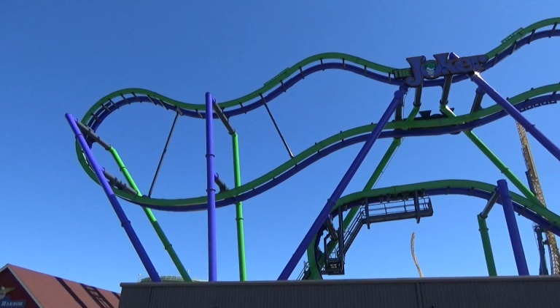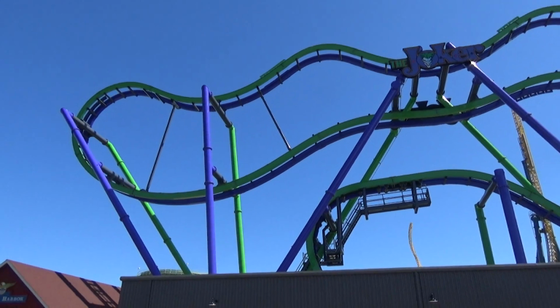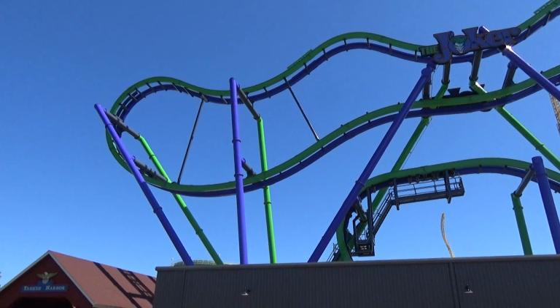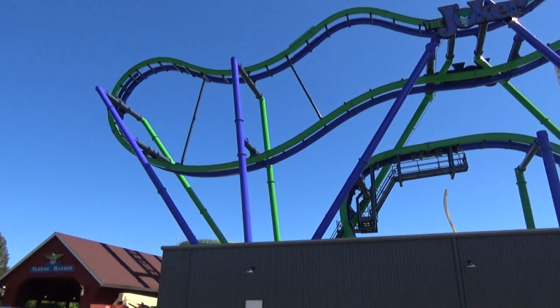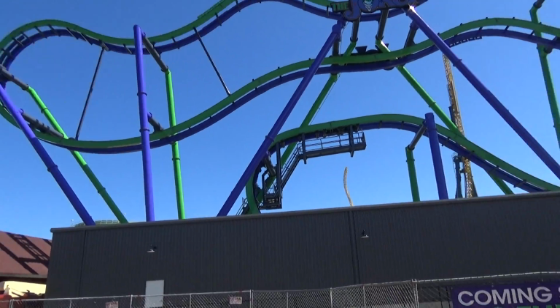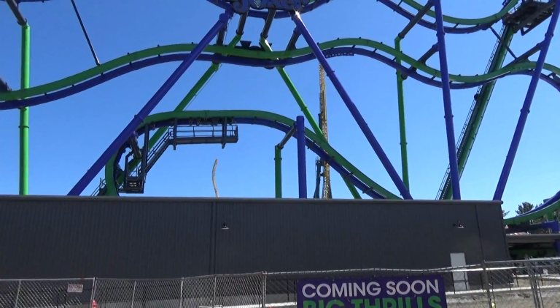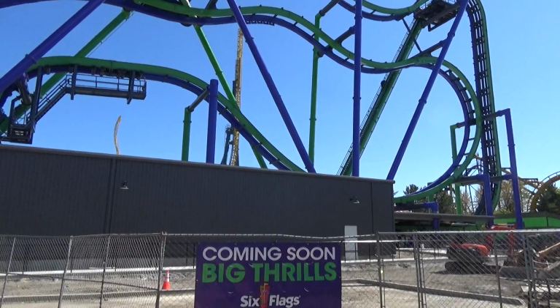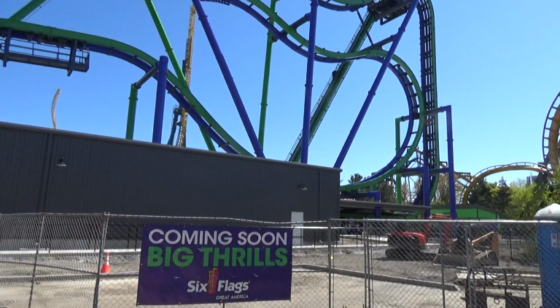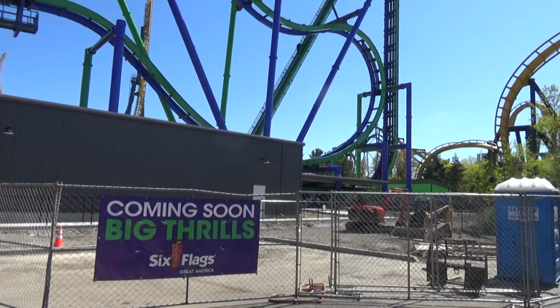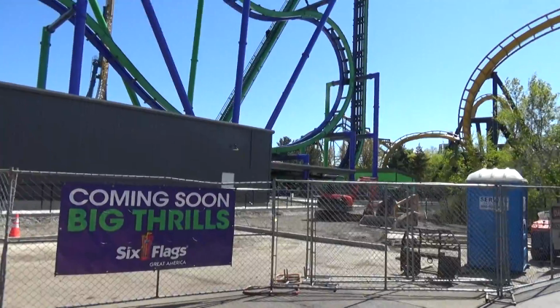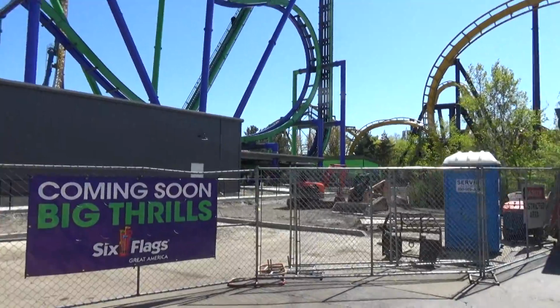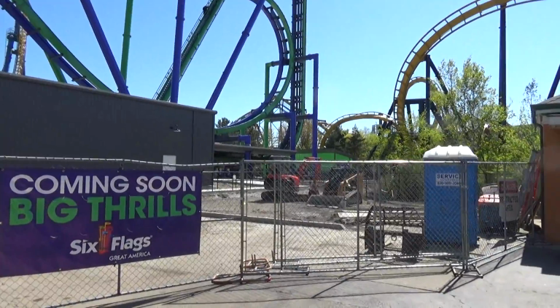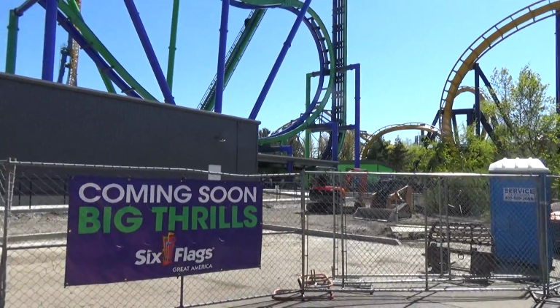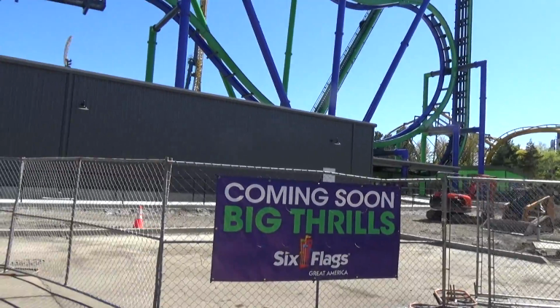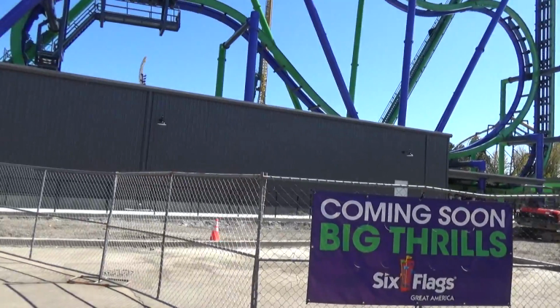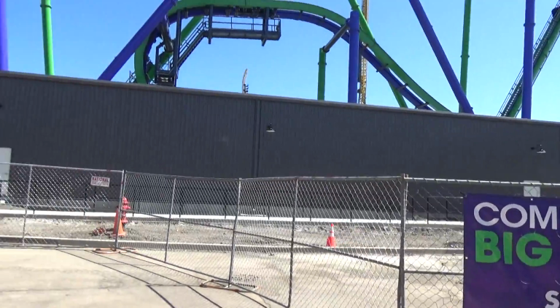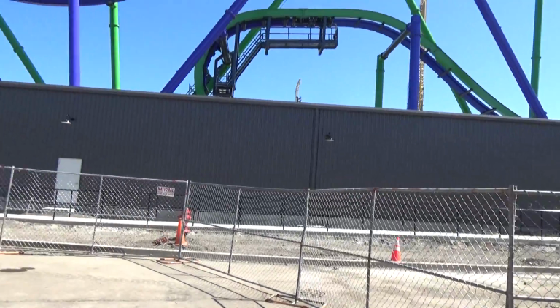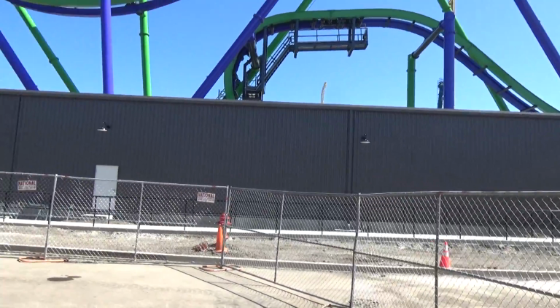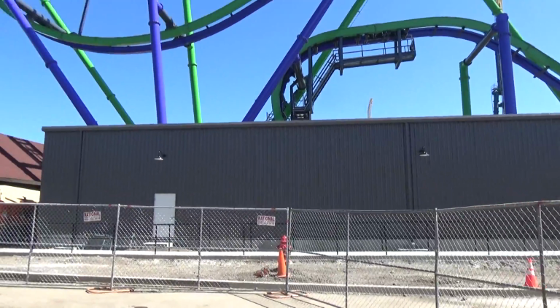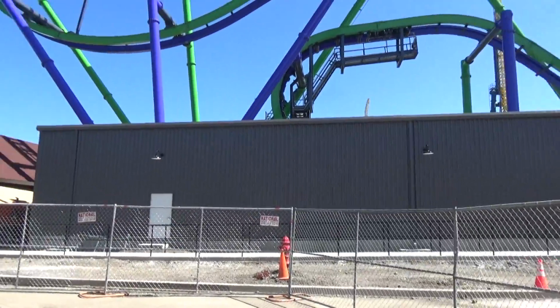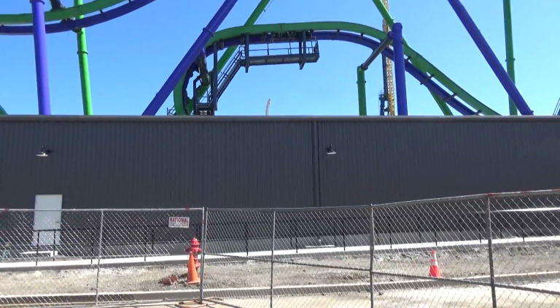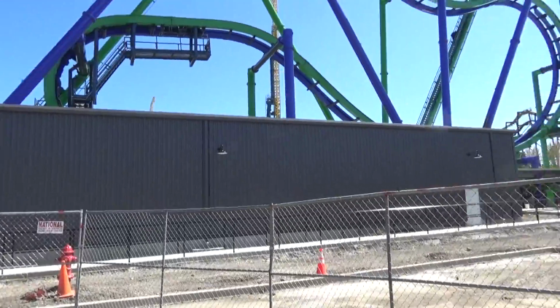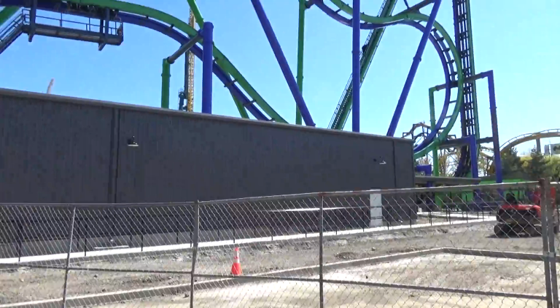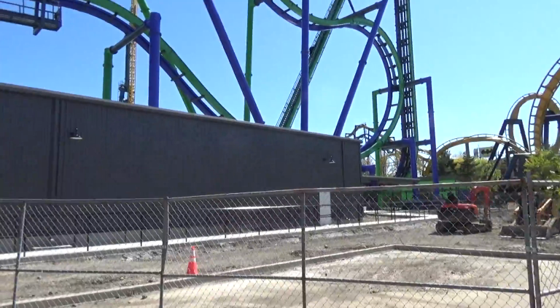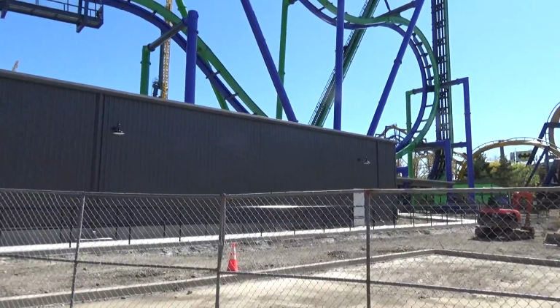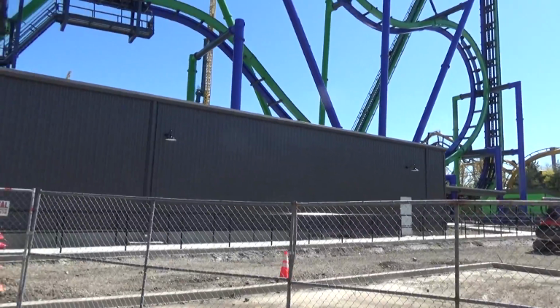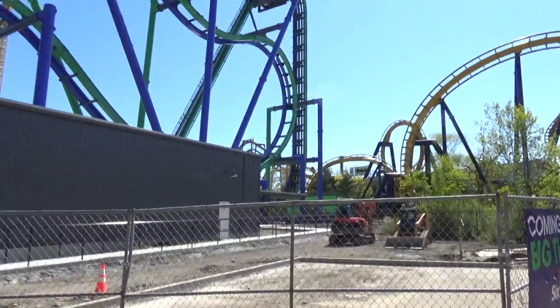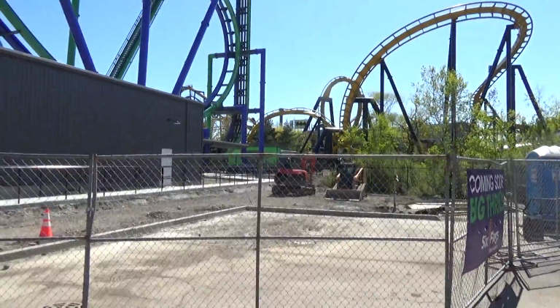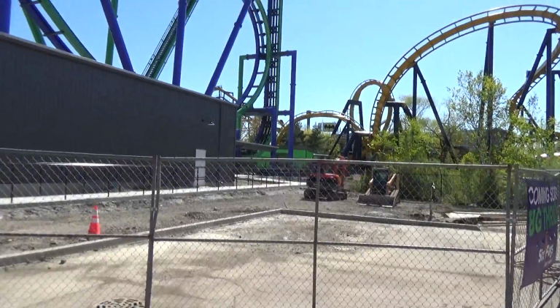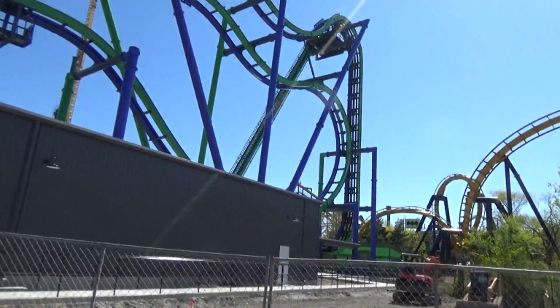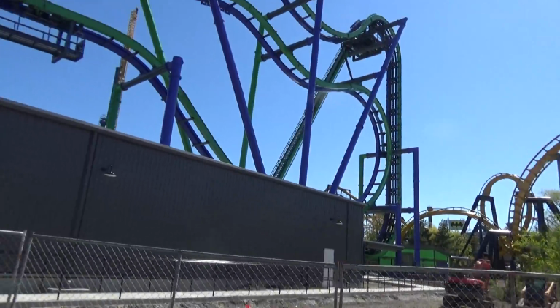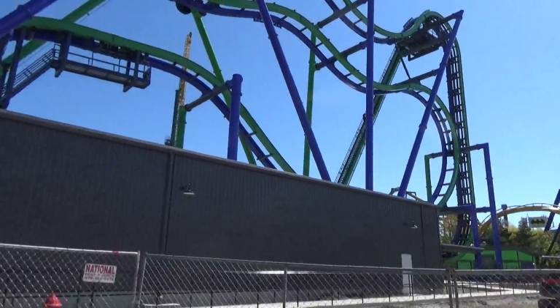Normally Six Flags always opens their rides around Memorial Day weekend, but they definitely have some work to do to get the area up and running. They're probably going to be cutting it rather close to the deadline. There's still construction equipment over there.